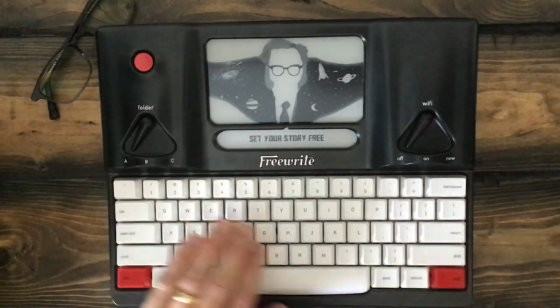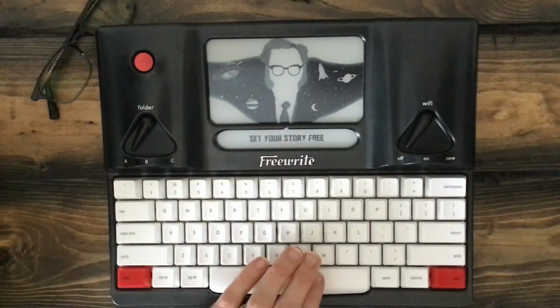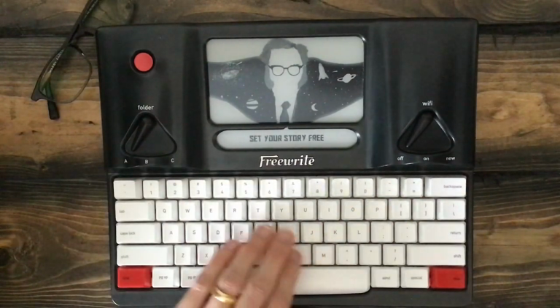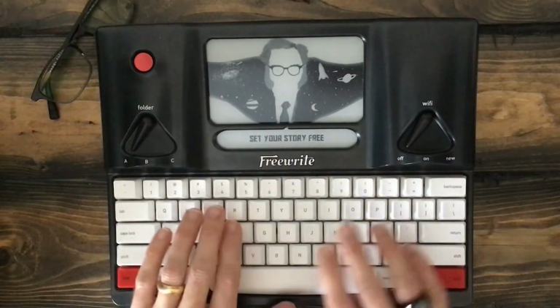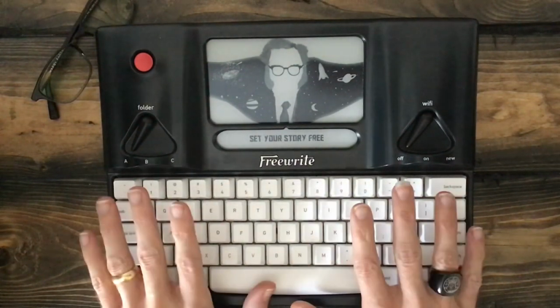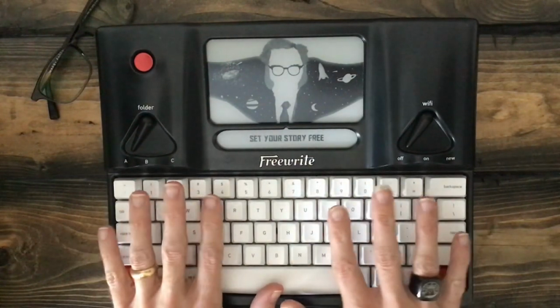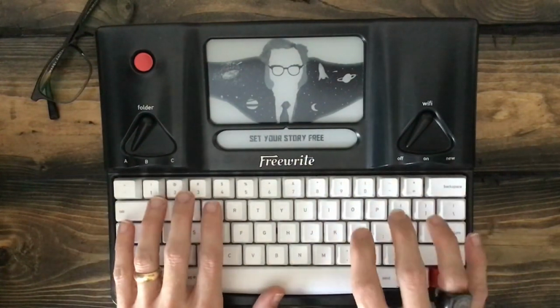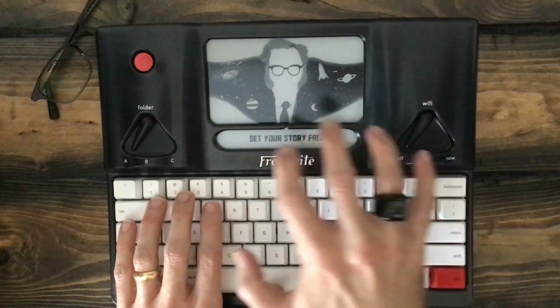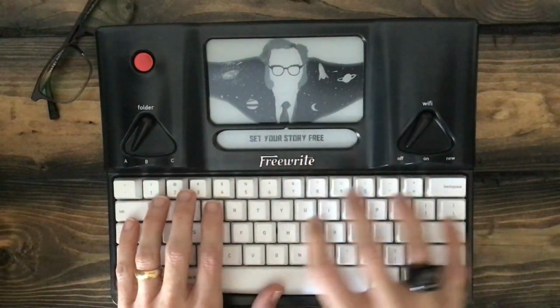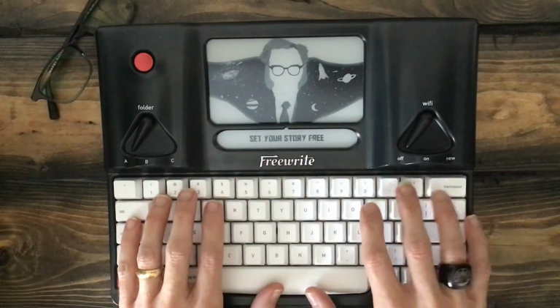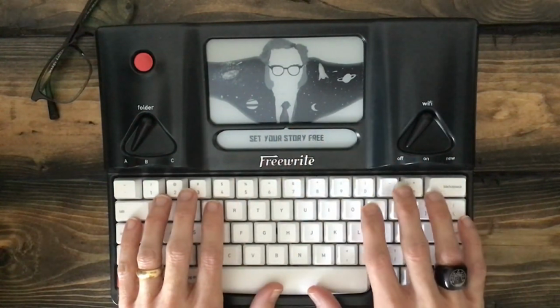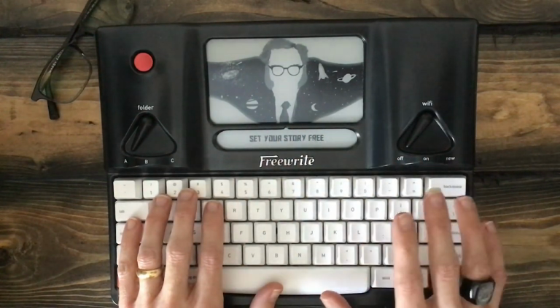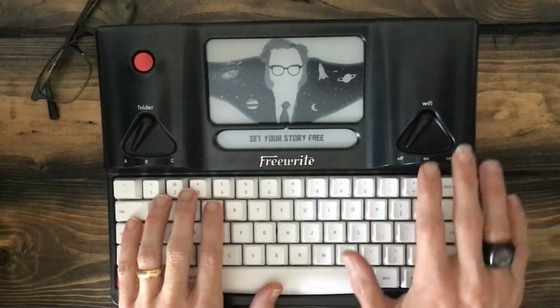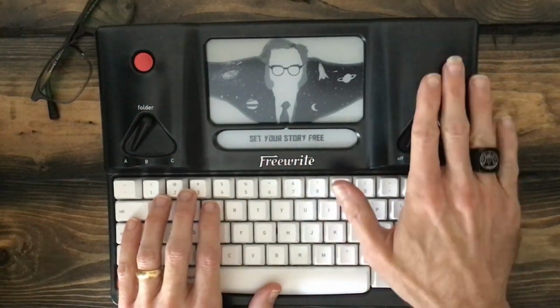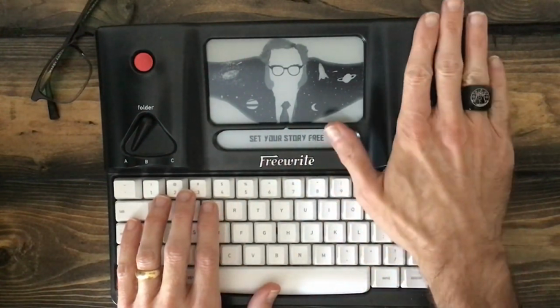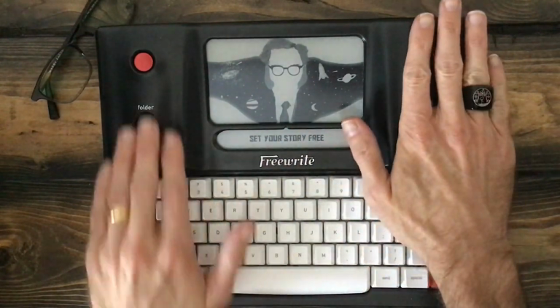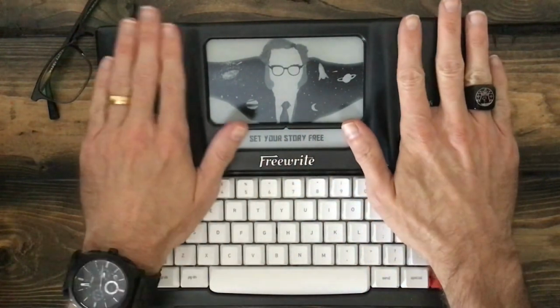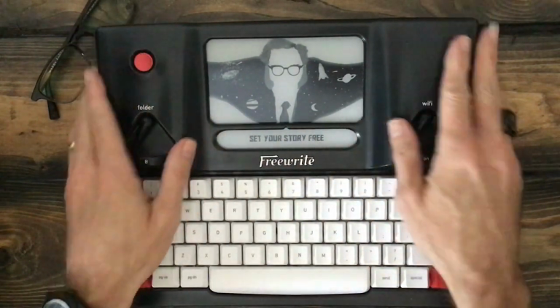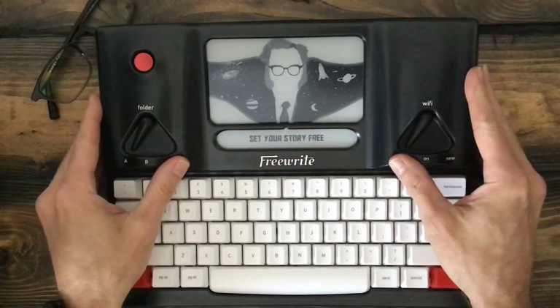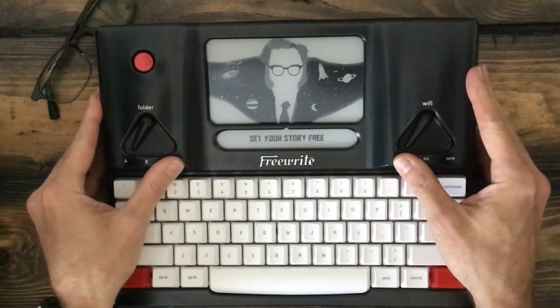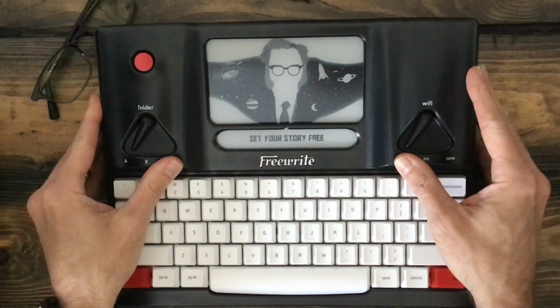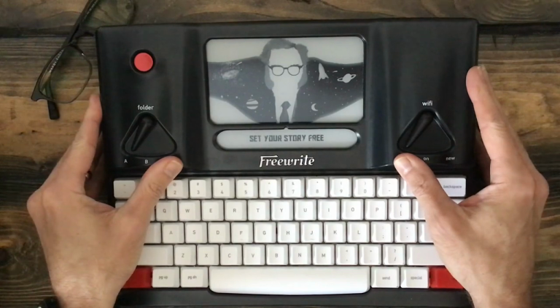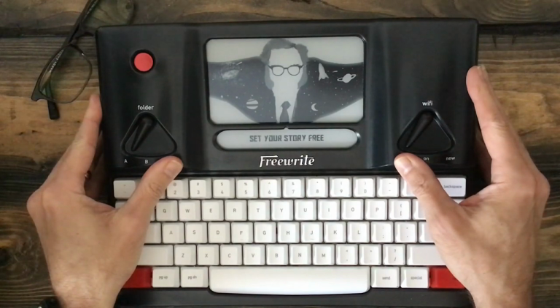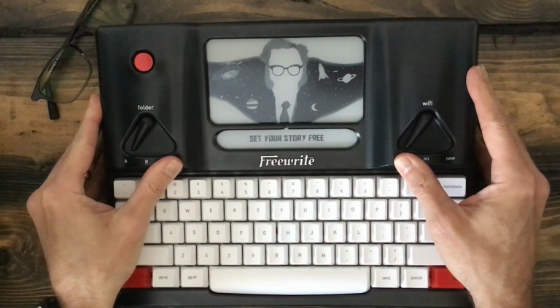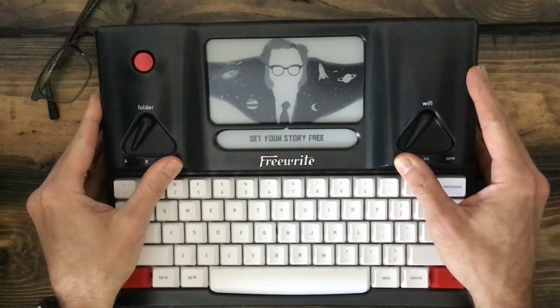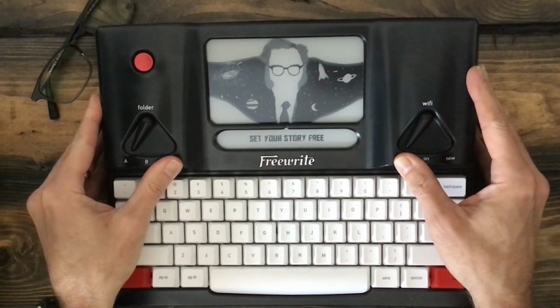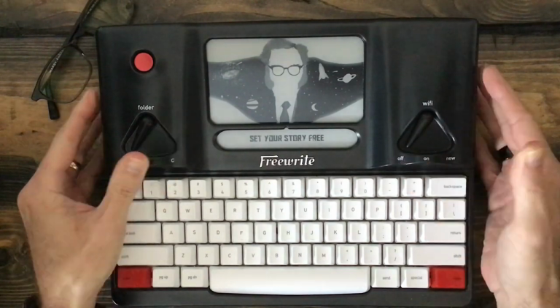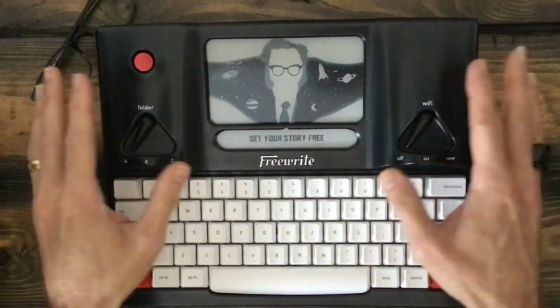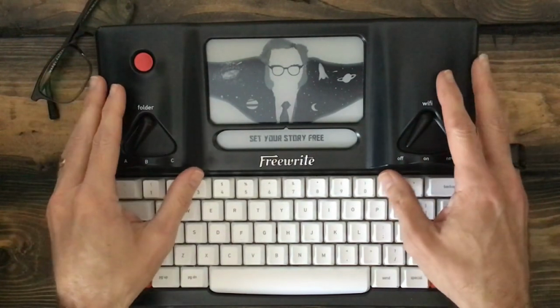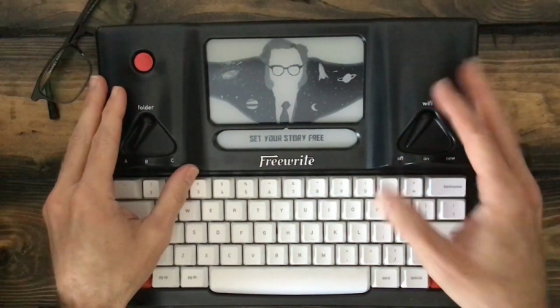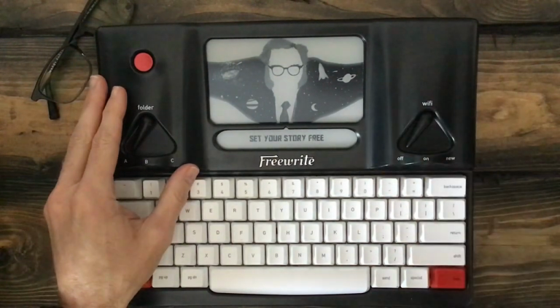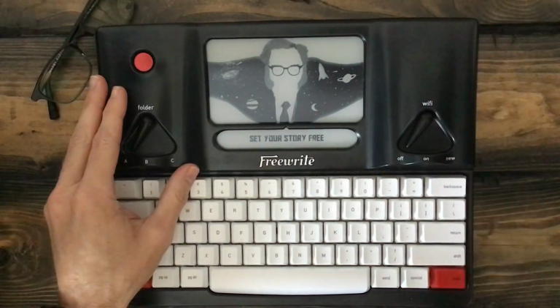So I'm going to take a few seconds today to talk about the Freewrite, especially this older unit, the original unit, and sort of explain how it works and what the real benefit is for somebody like me.